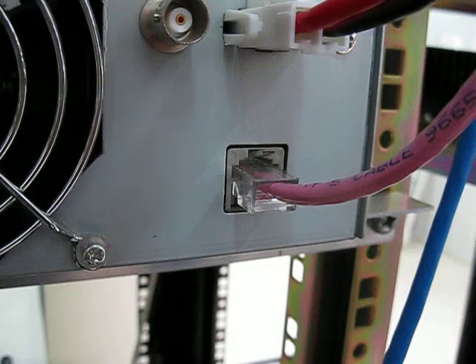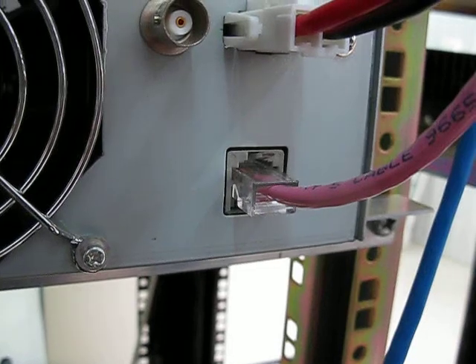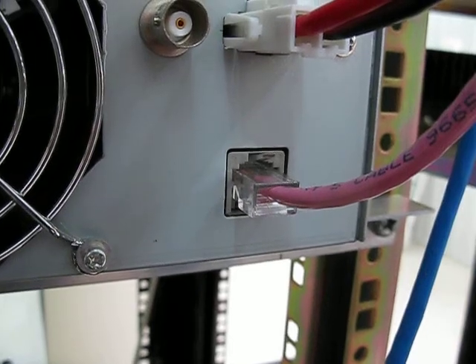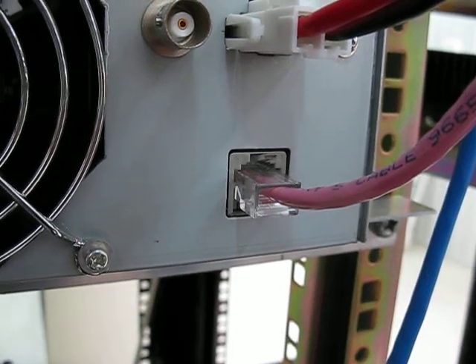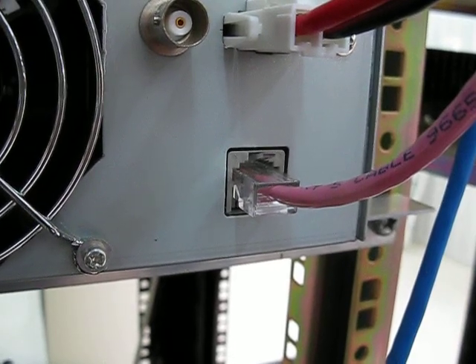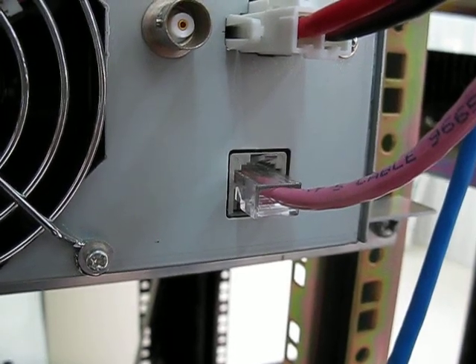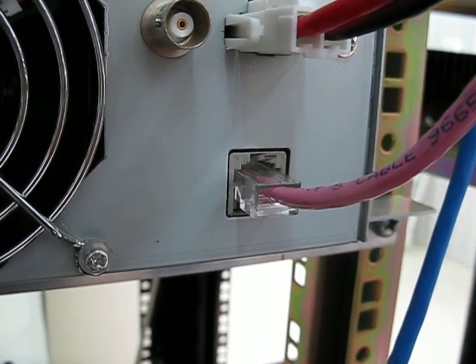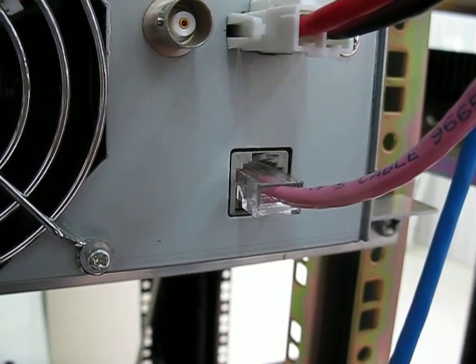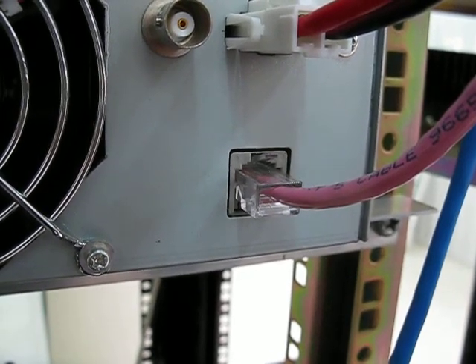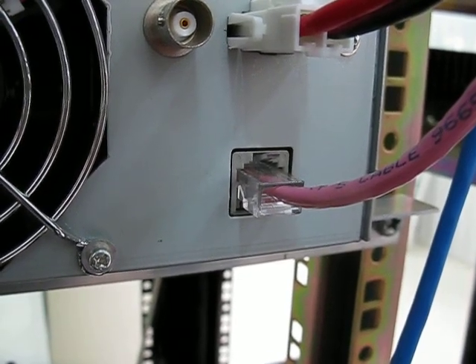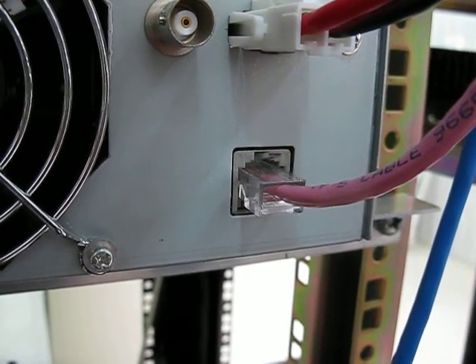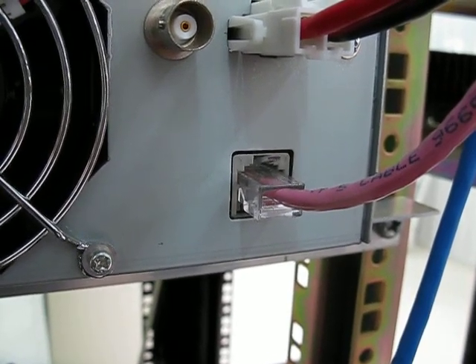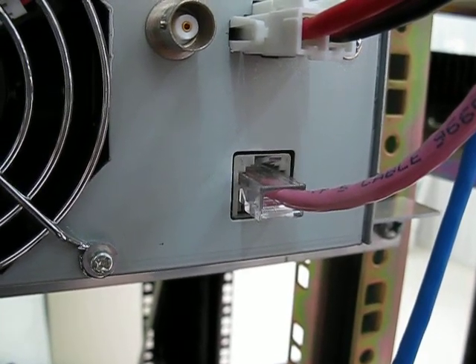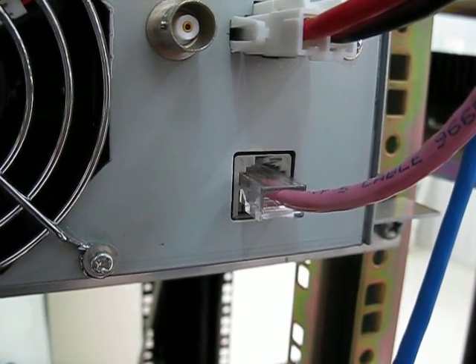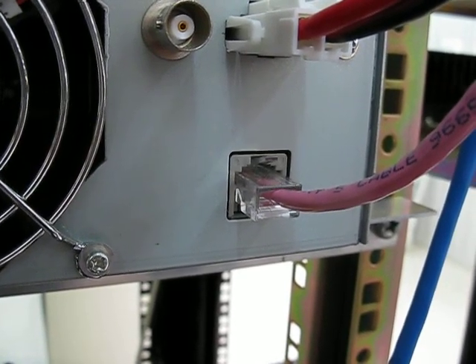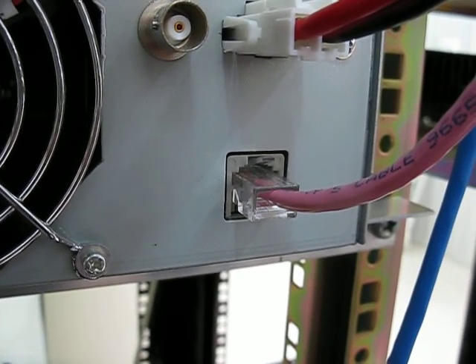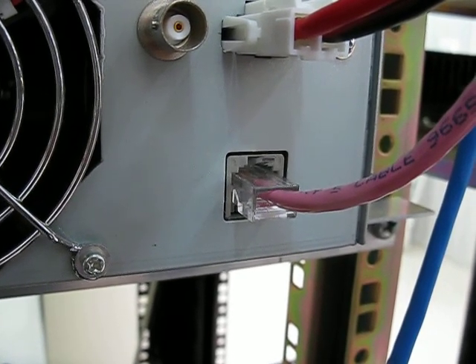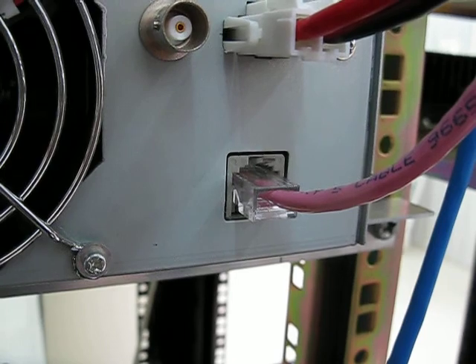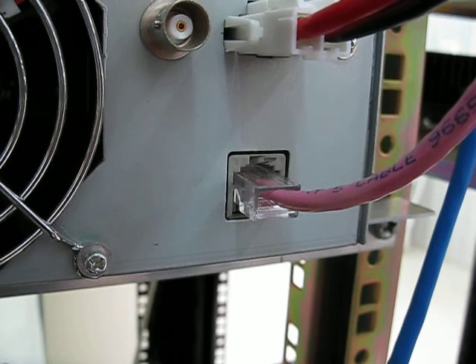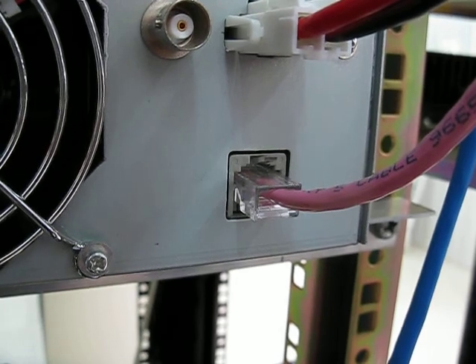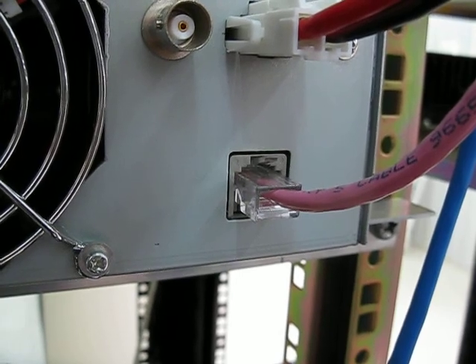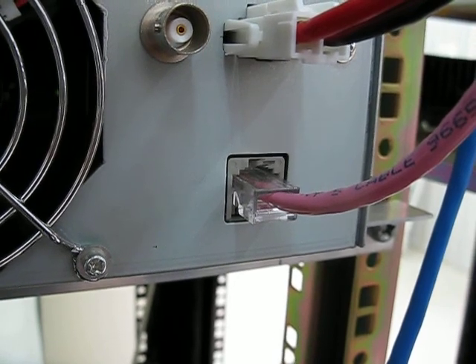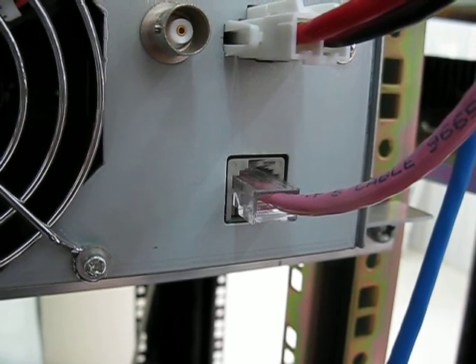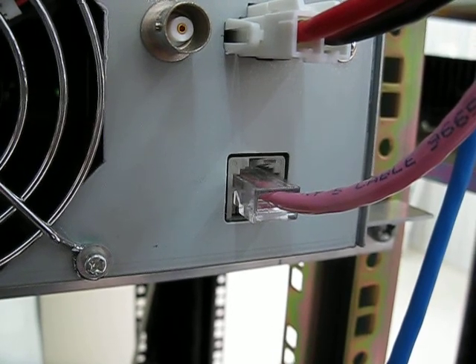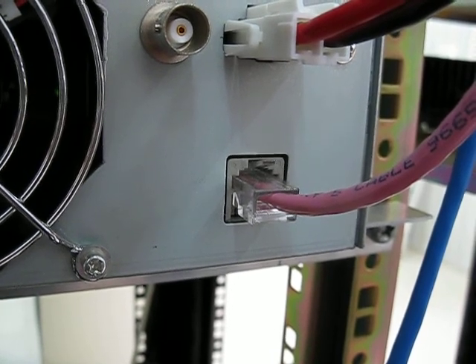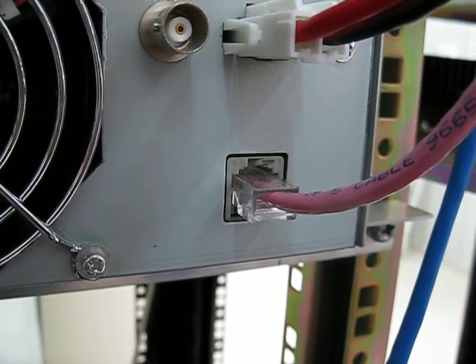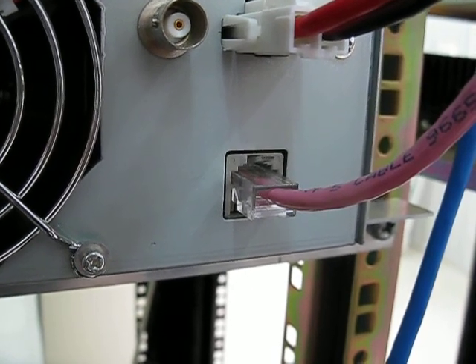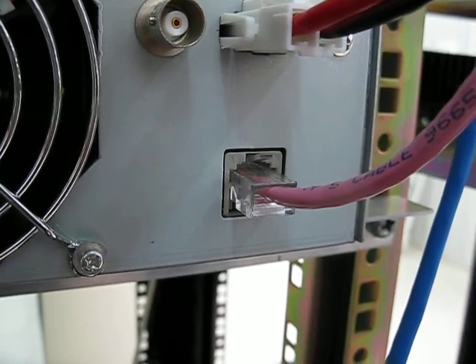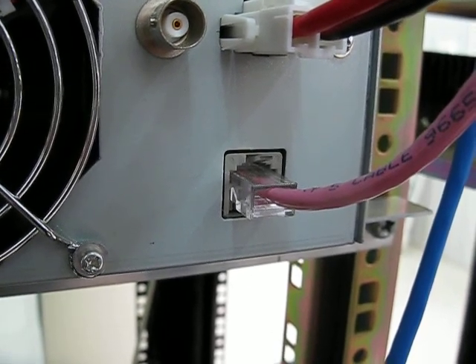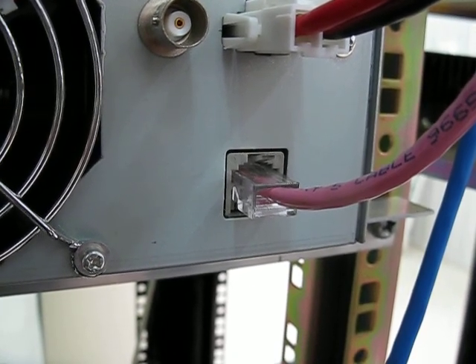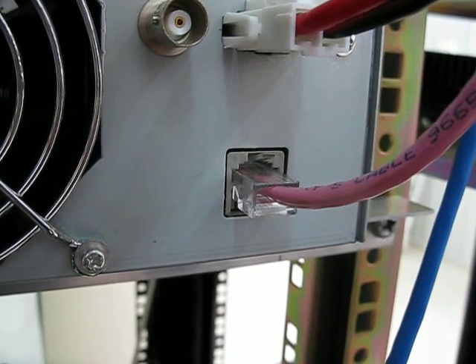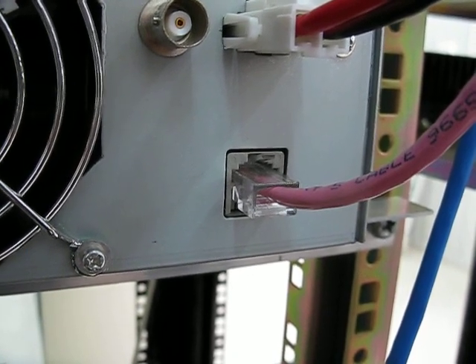Hi, this is Michael, VK5ZEA from Port Lincoln in South Australia. Once again, I'm up at the VK5REX D-Star Repeater site. Another video for you.